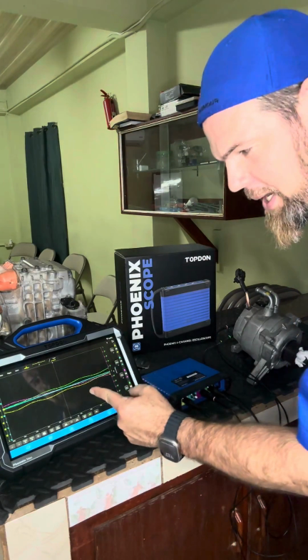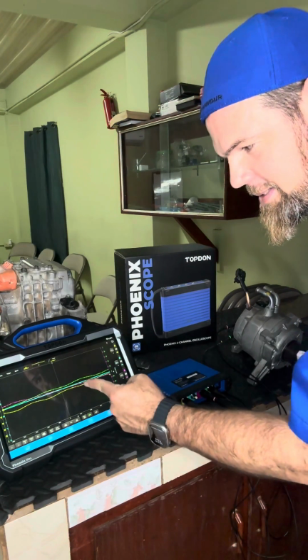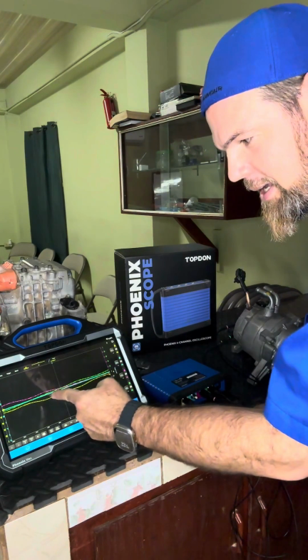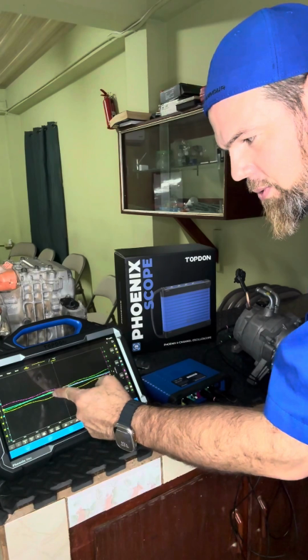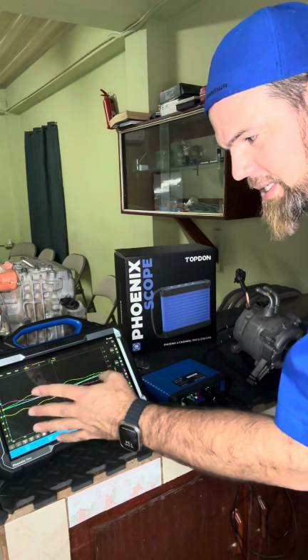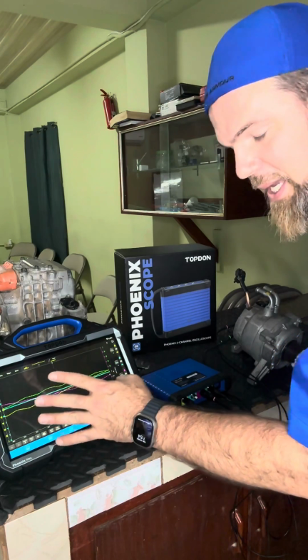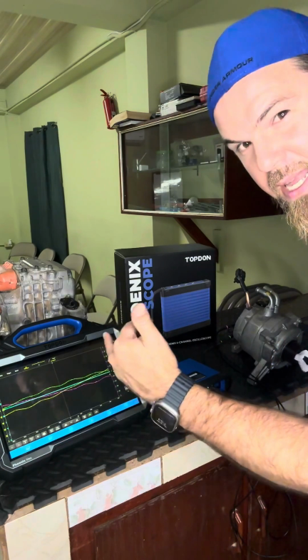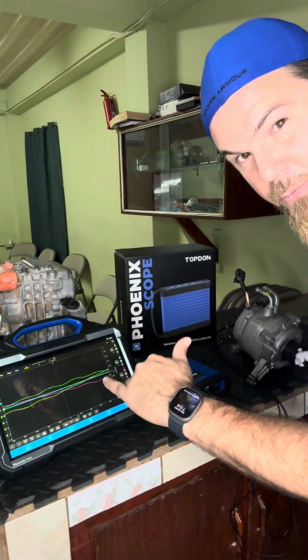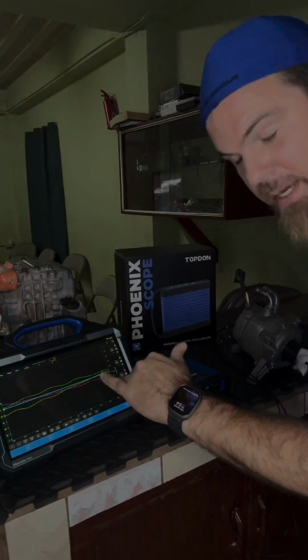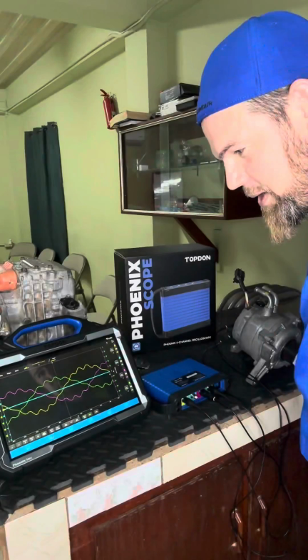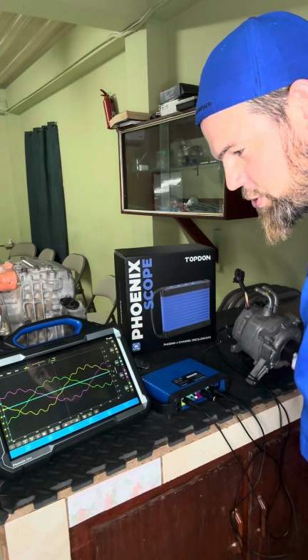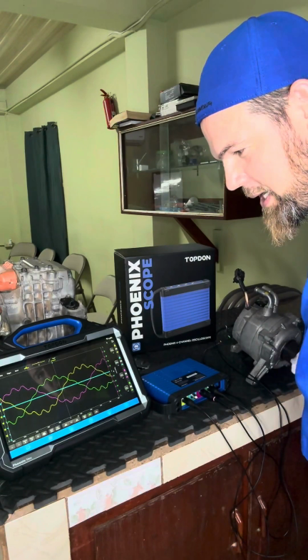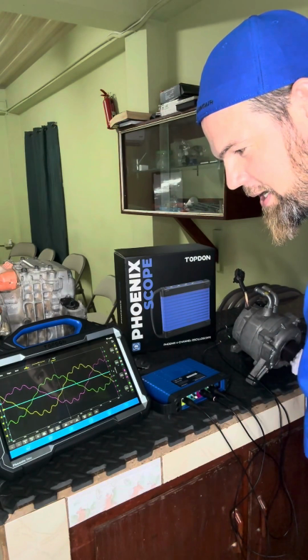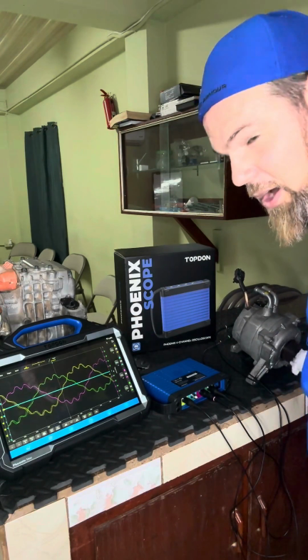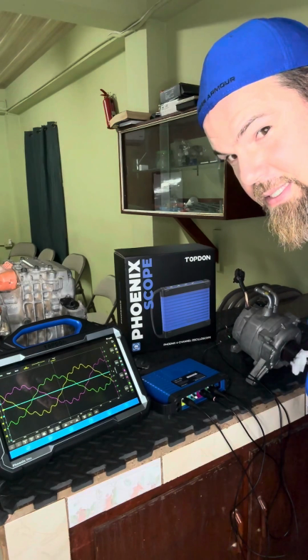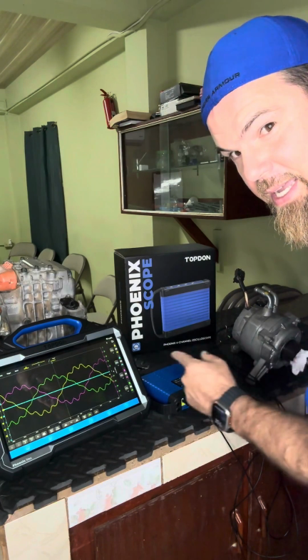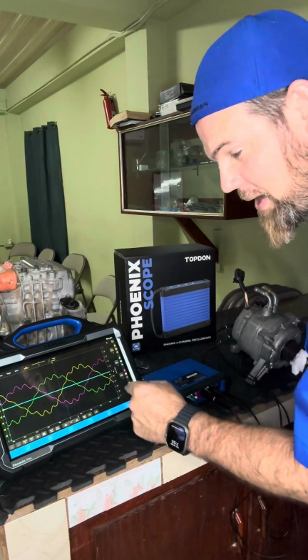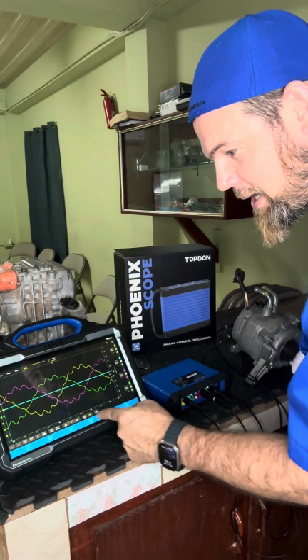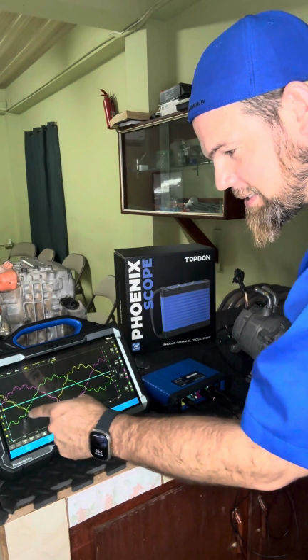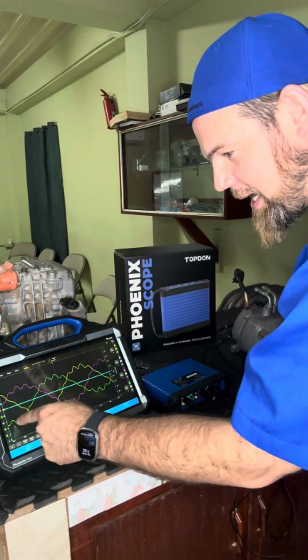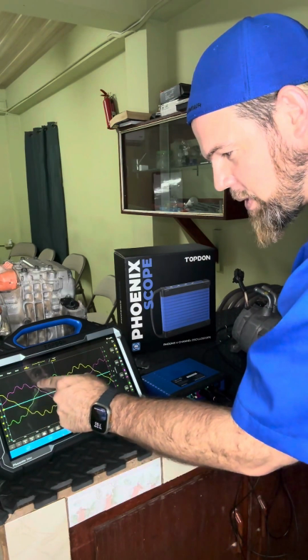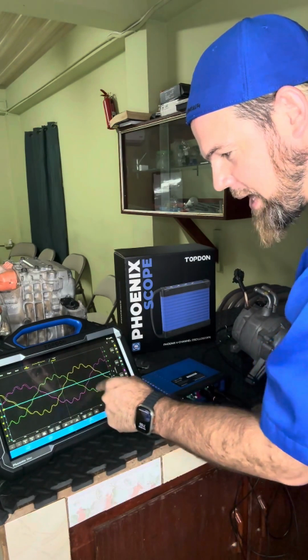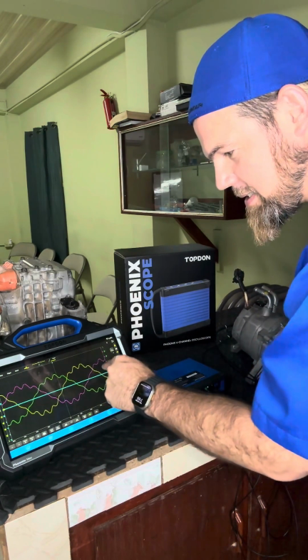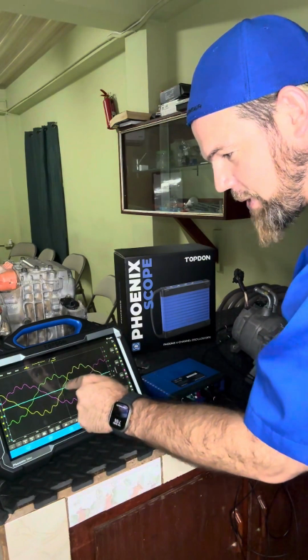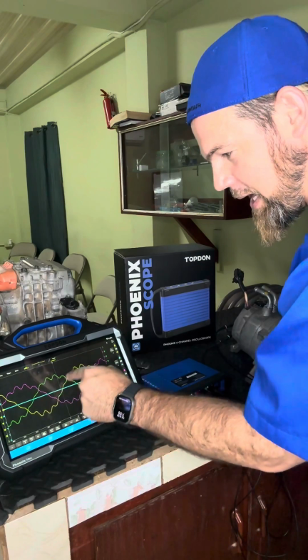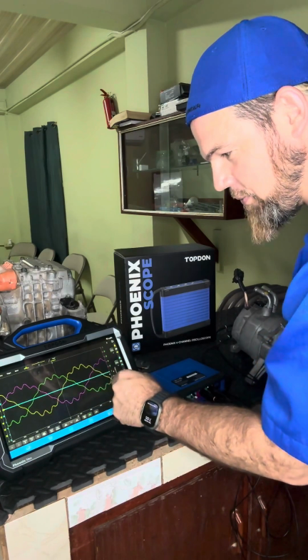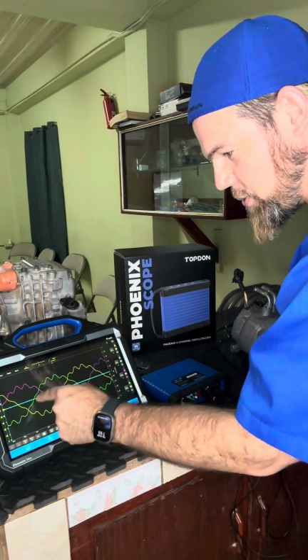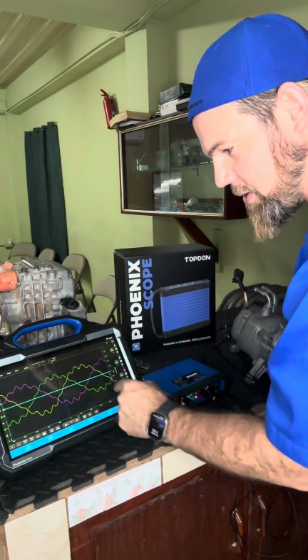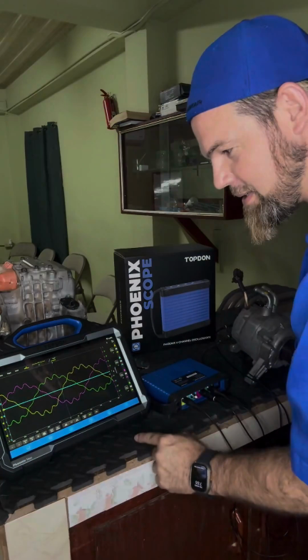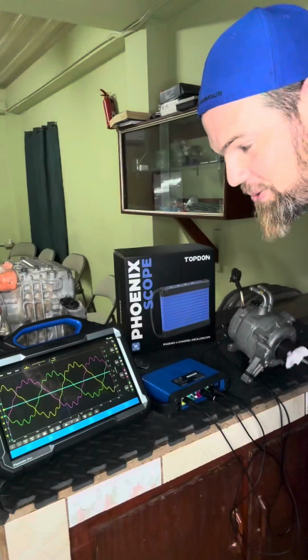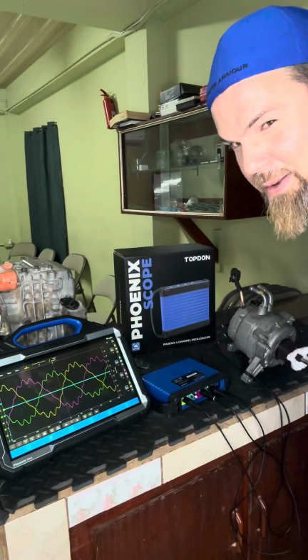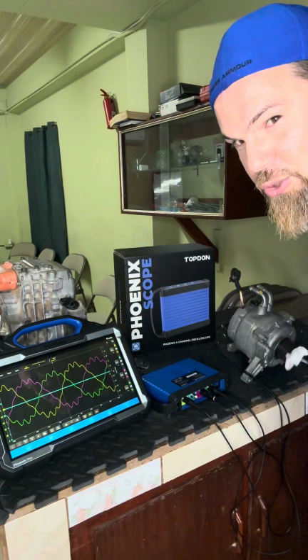You can clearly see what appears to be a sine wave. Let me give it a little more speed. You can clearly see each one of the phases is a sine wave. The yellow is one phase, the green is another phase. Let me give it a little more juice.